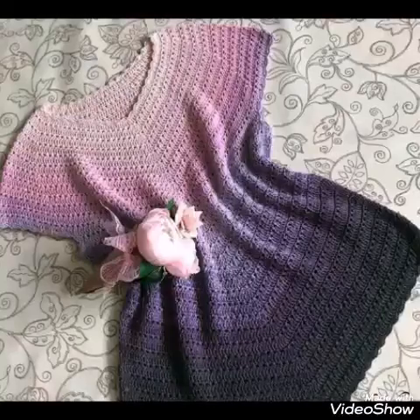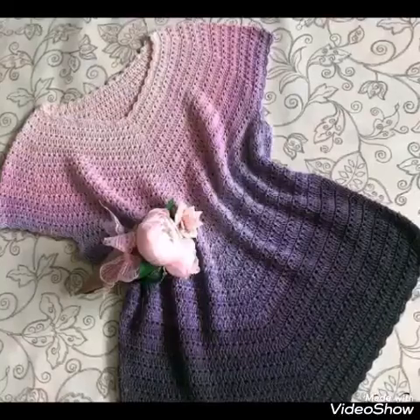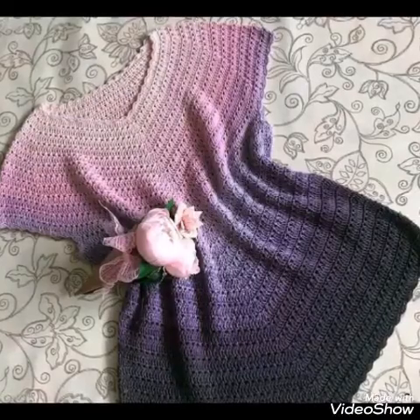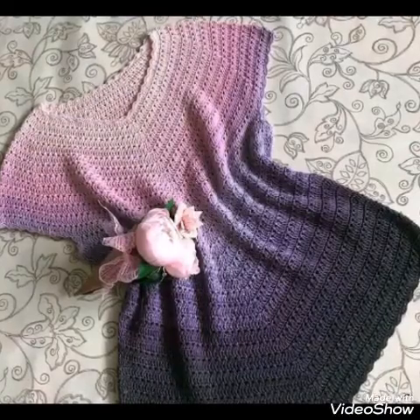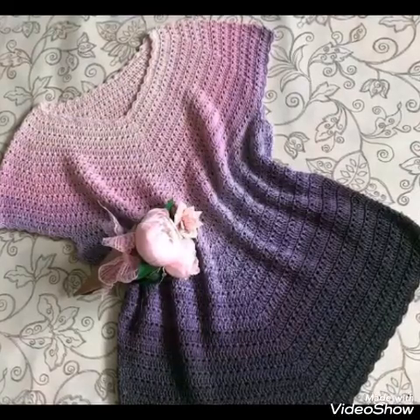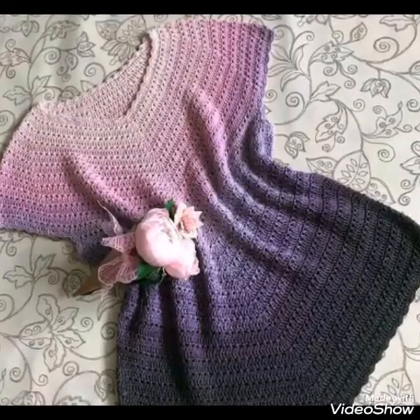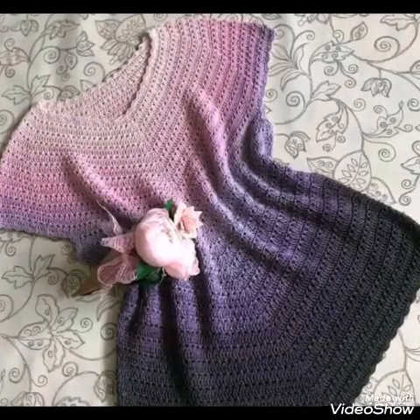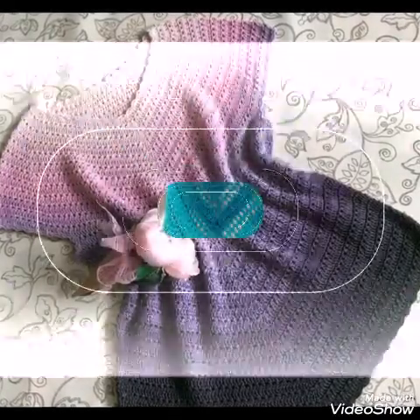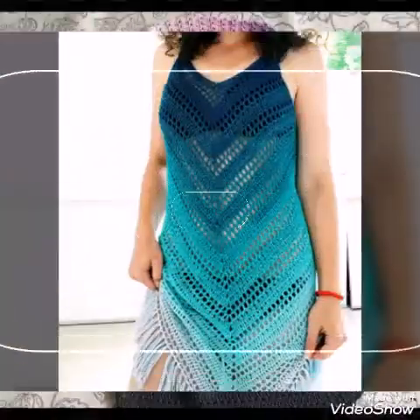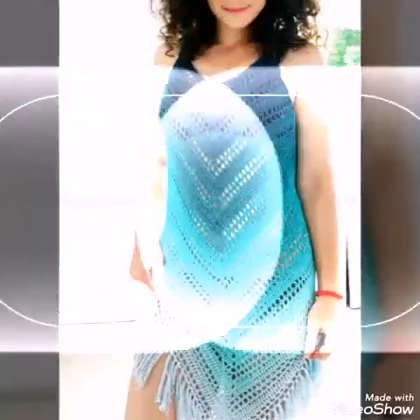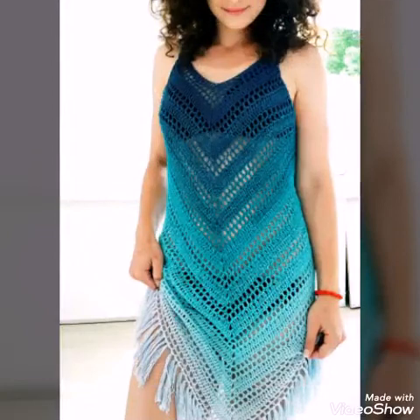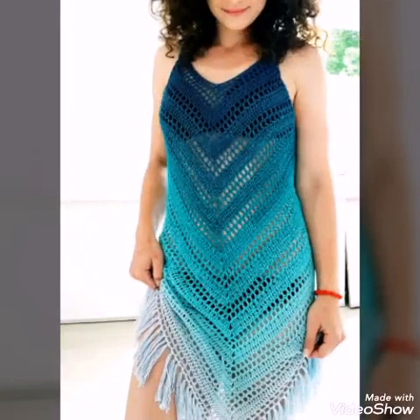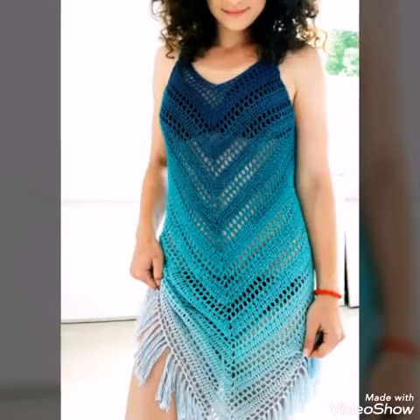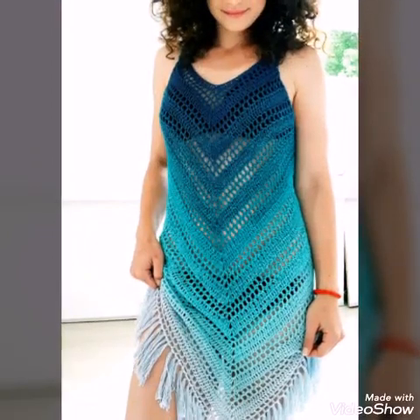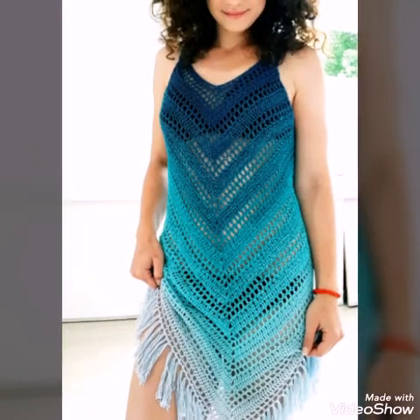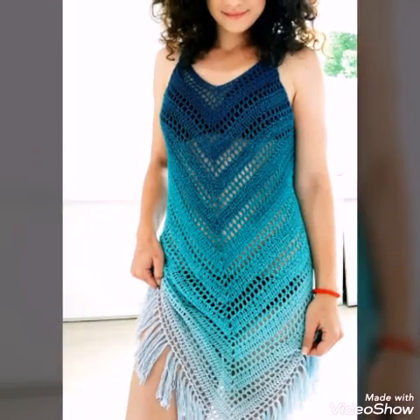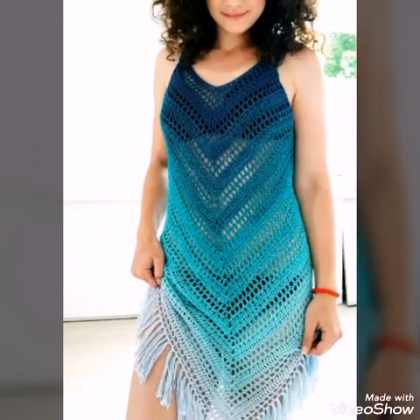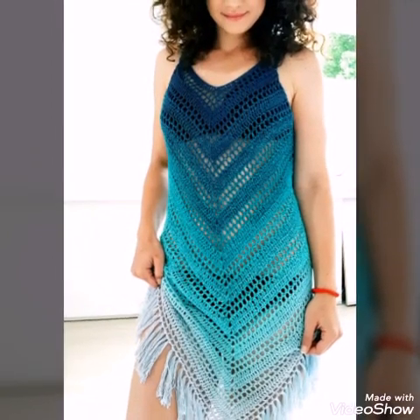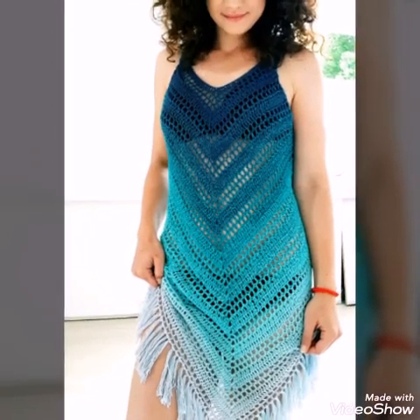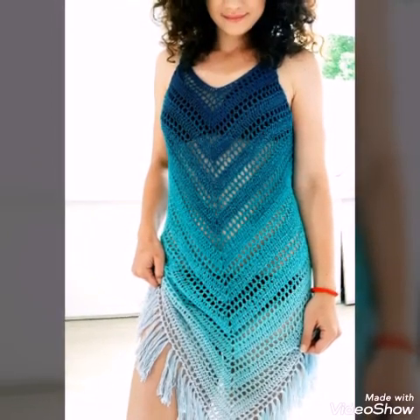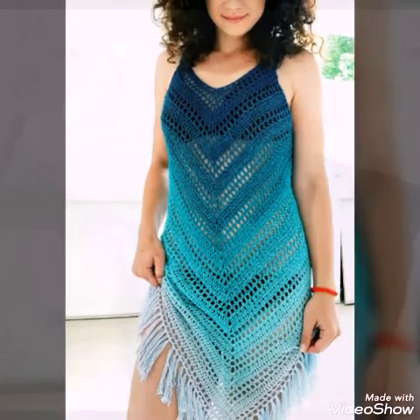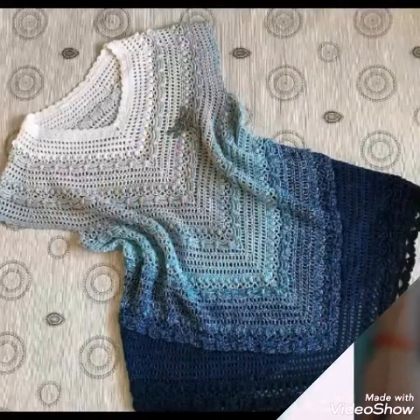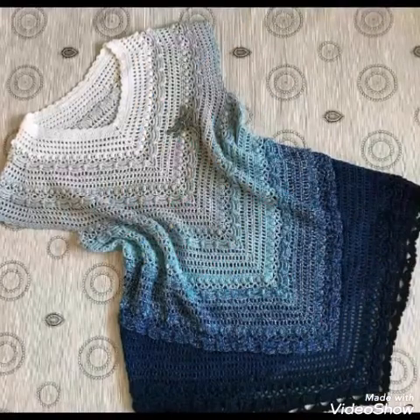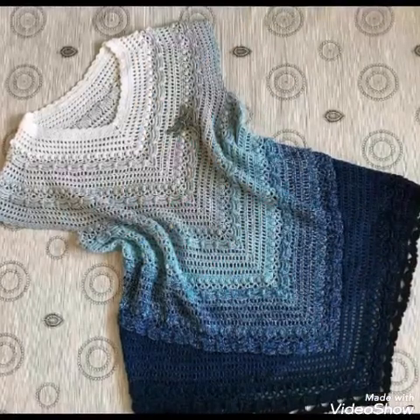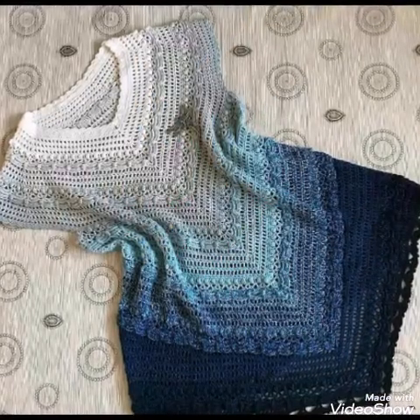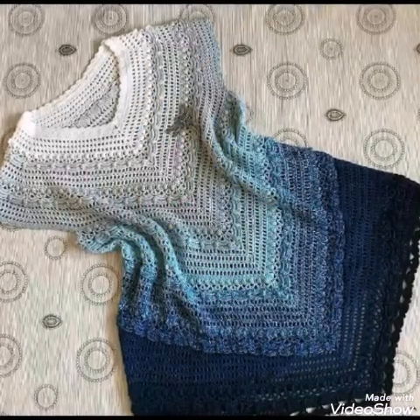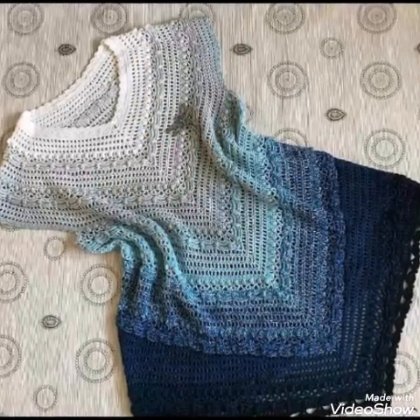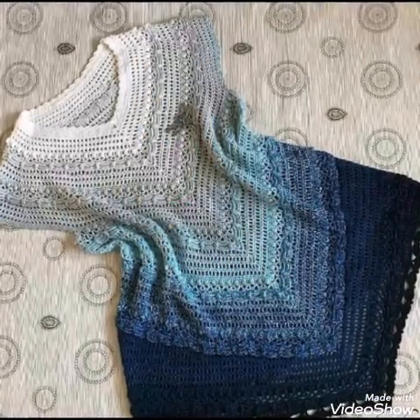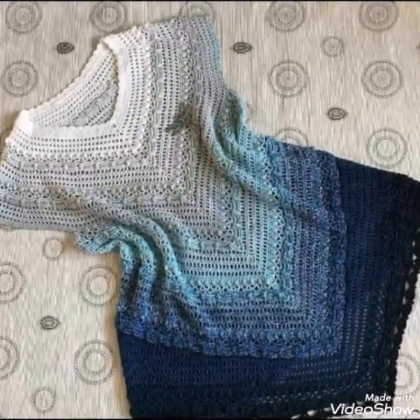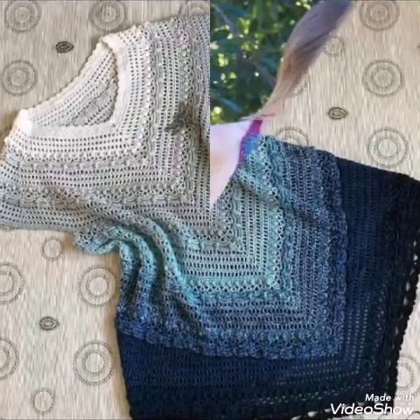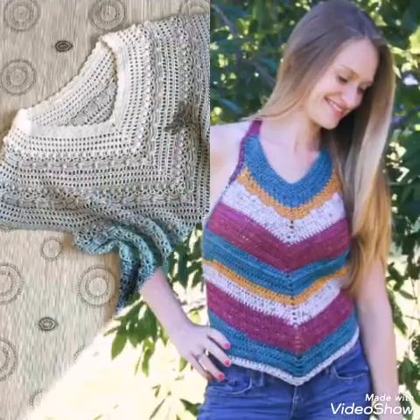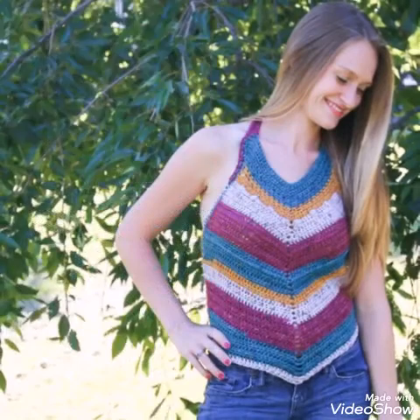Hello friends, welcome back to my YouTube channel. How are you all? I hope you are well and fine. In today's video I am sharing with you crochet tunic top ideas.